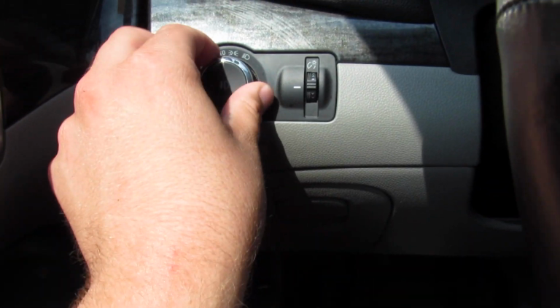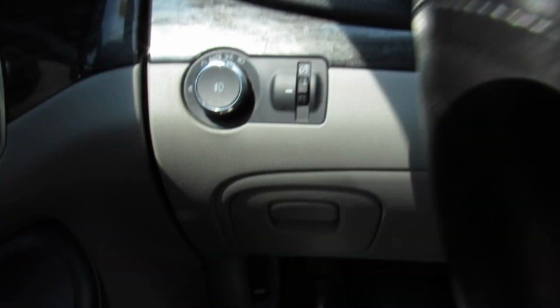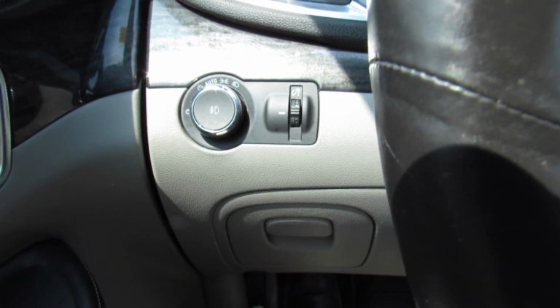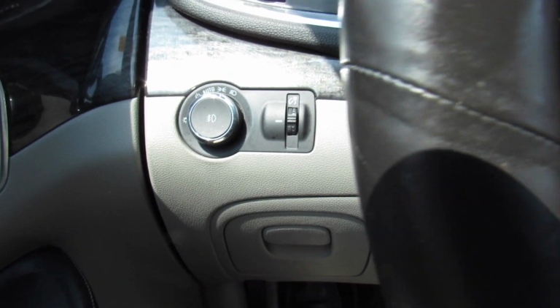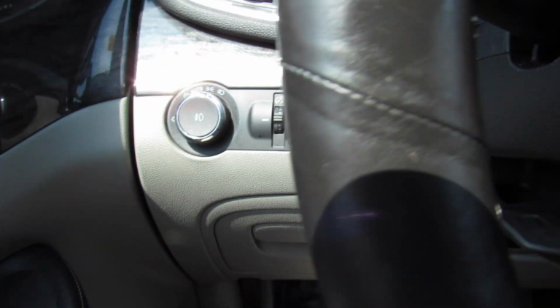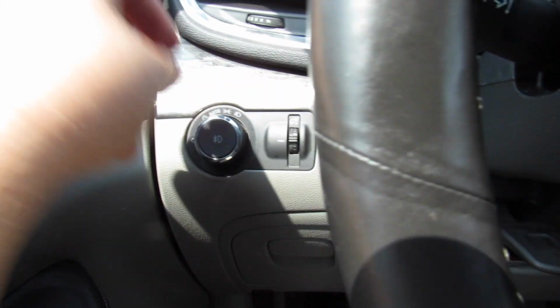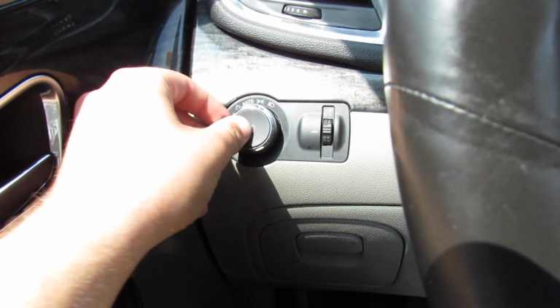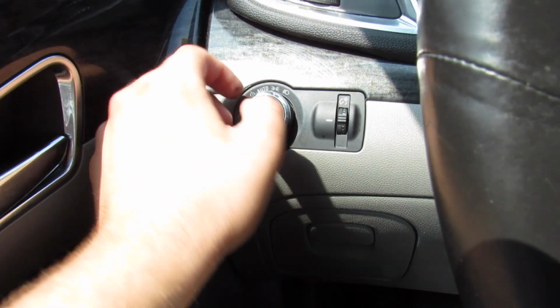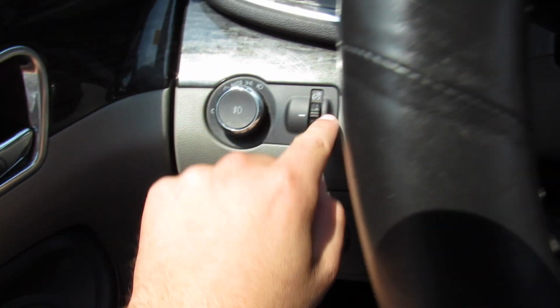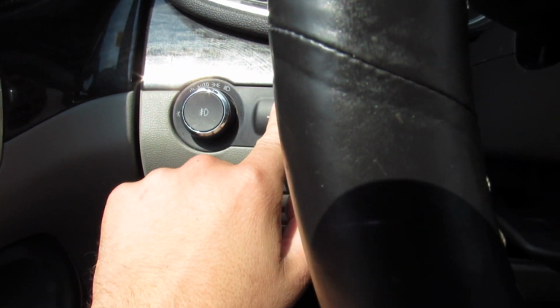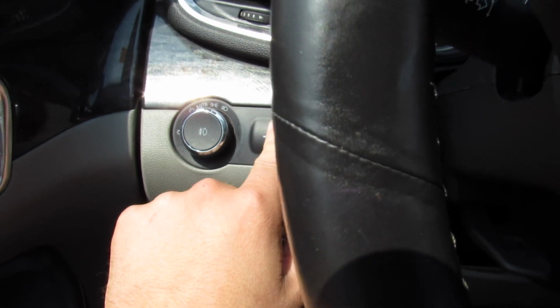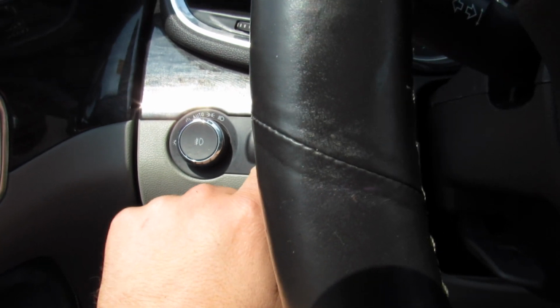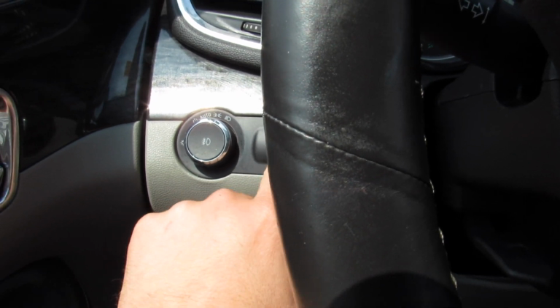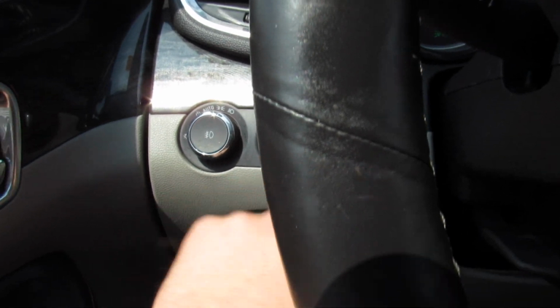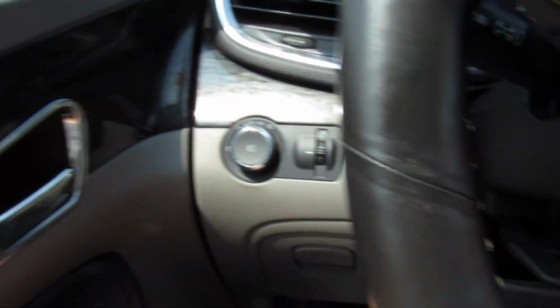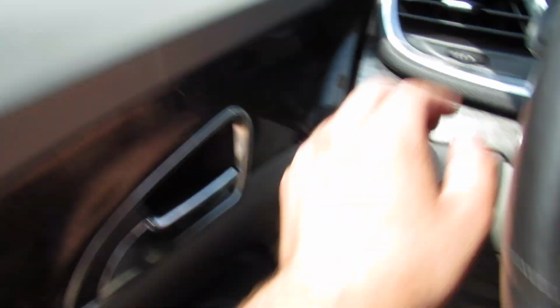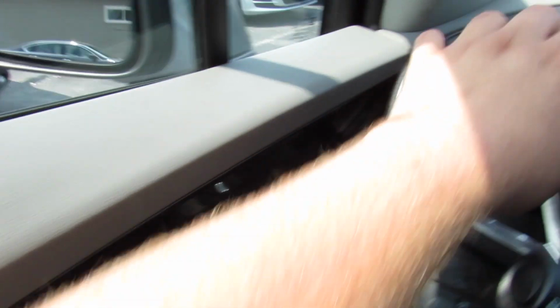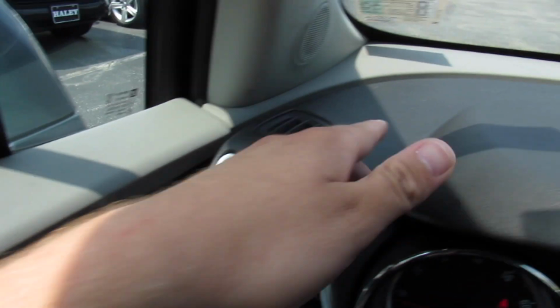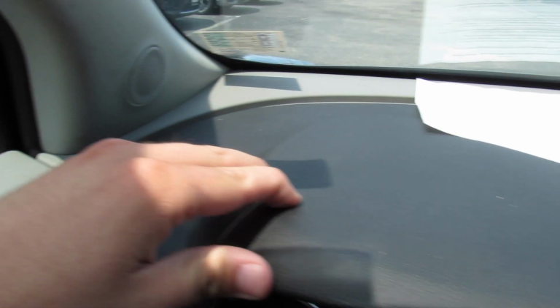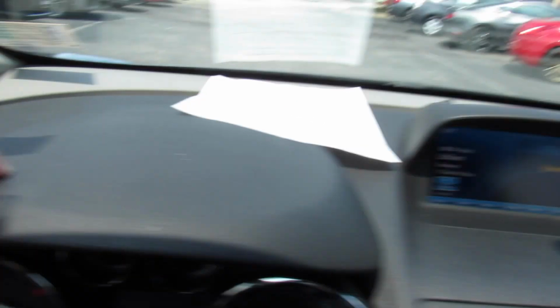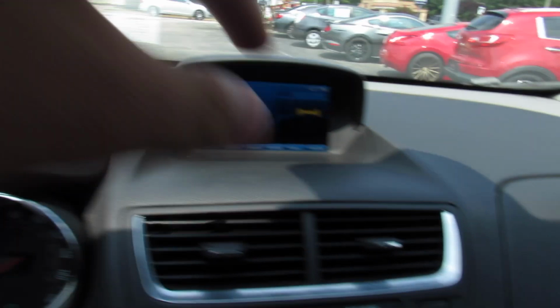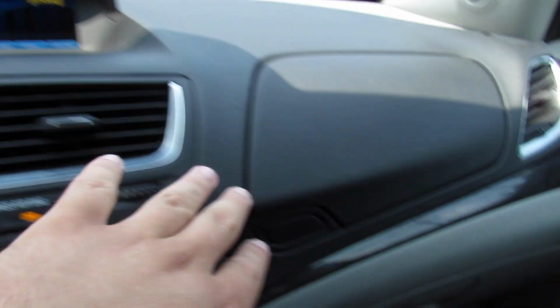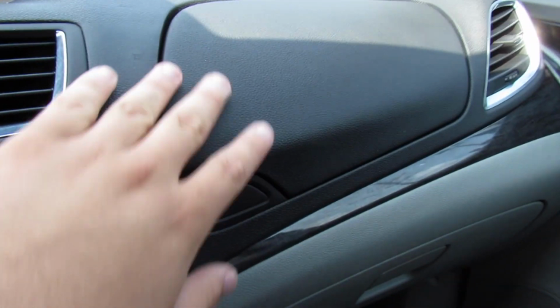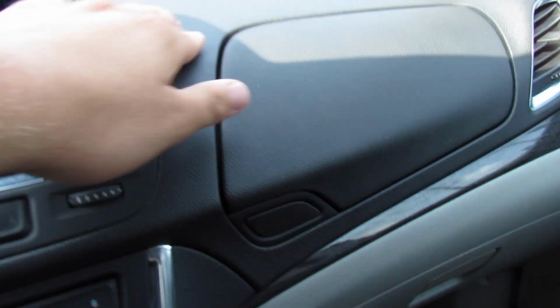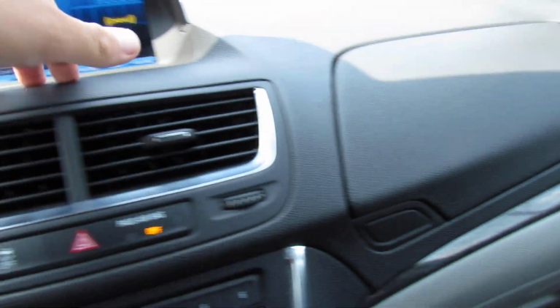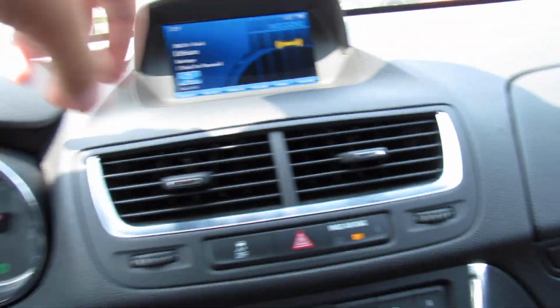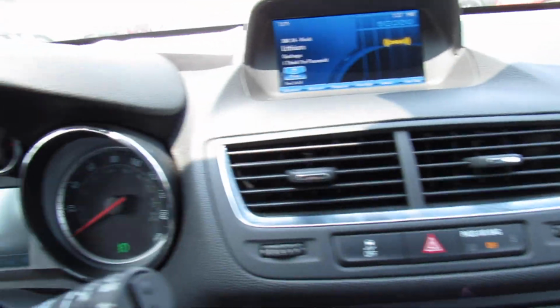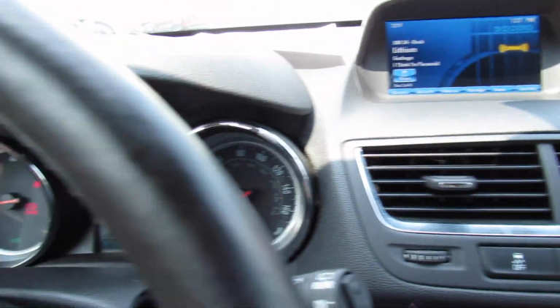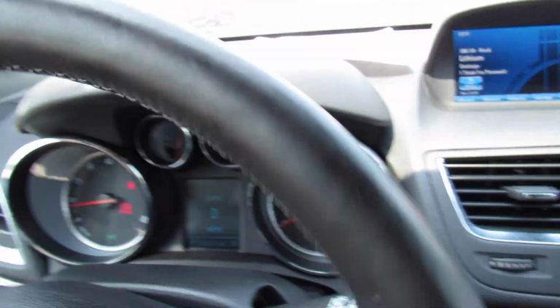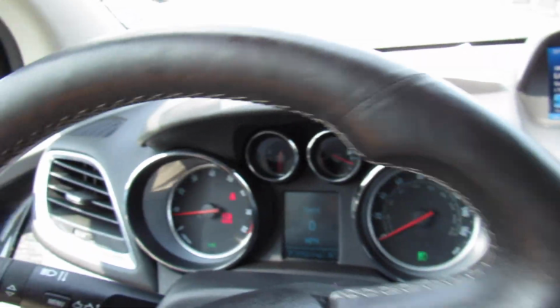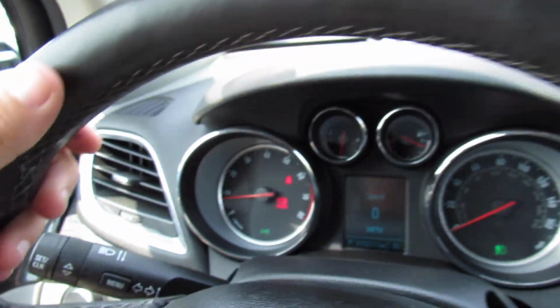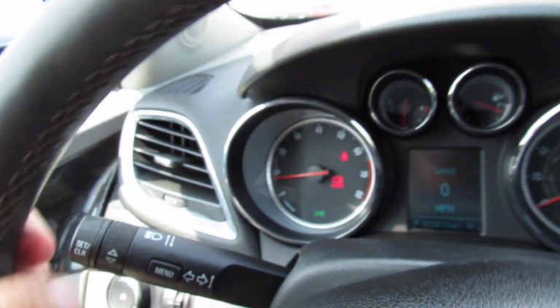Headlight controls are automatic, and then push right here for fog lights. Right here is your gauge dimmer as well. On the dash it's all soft padded material all the way across — it's high quality. This is honestly a pretty nice interior.